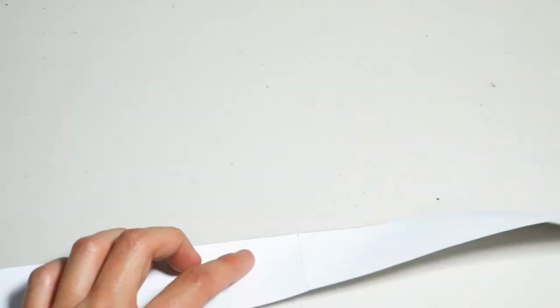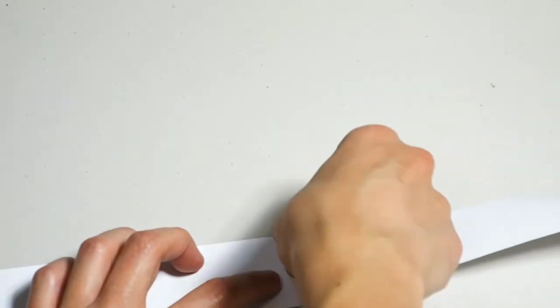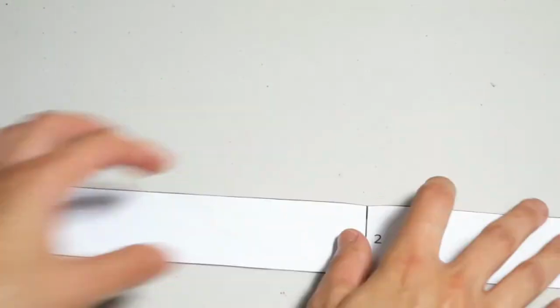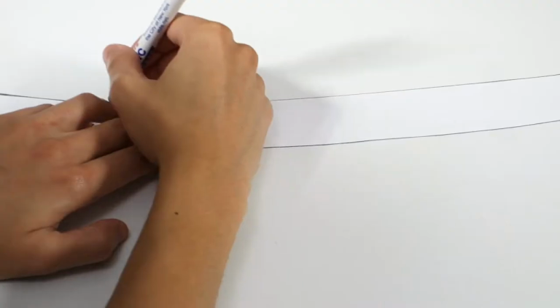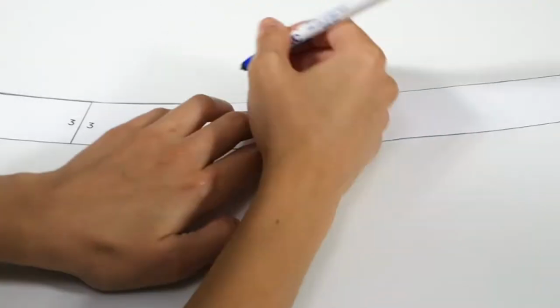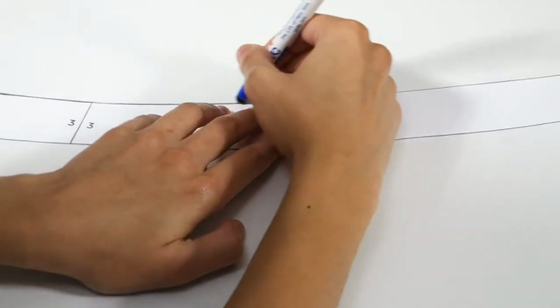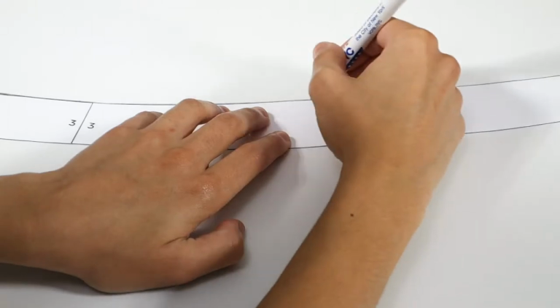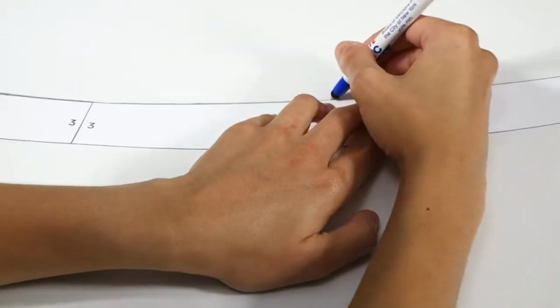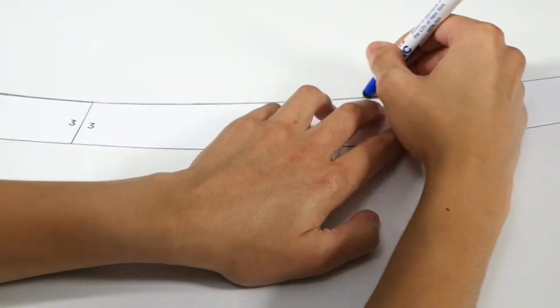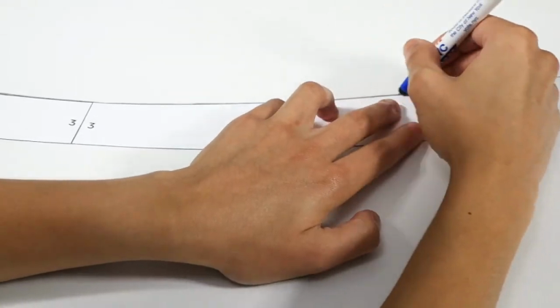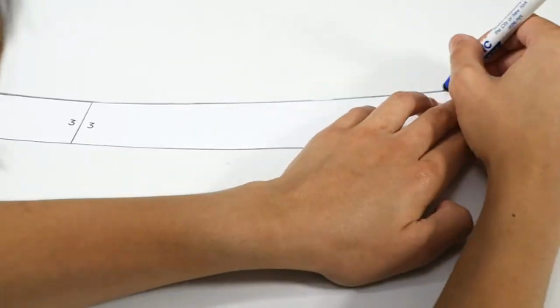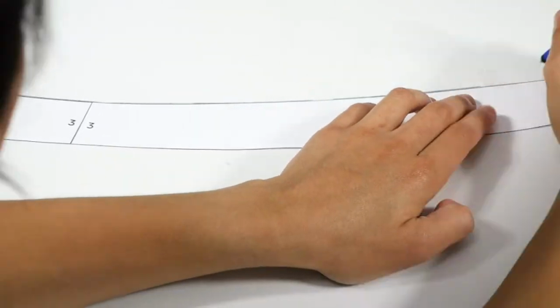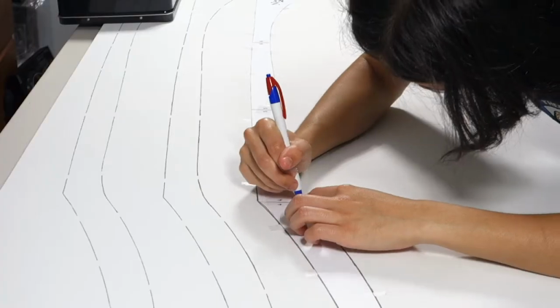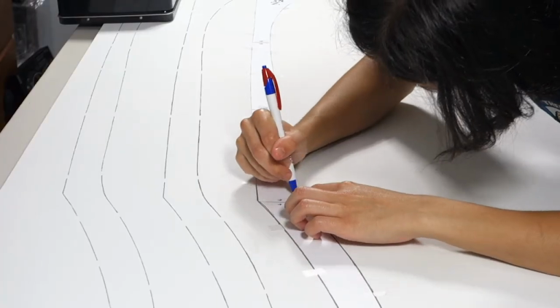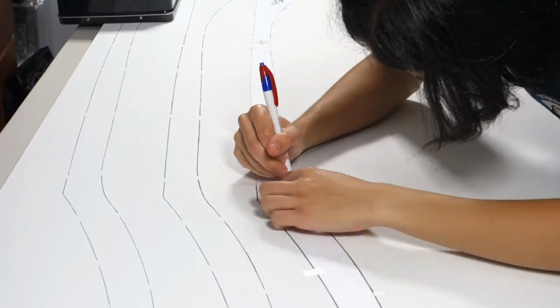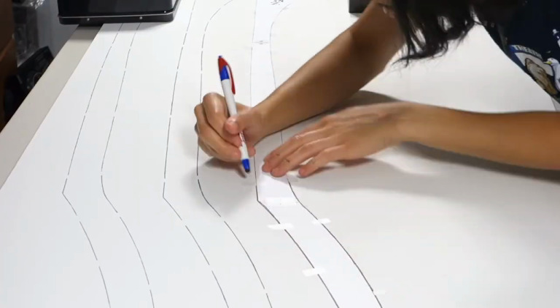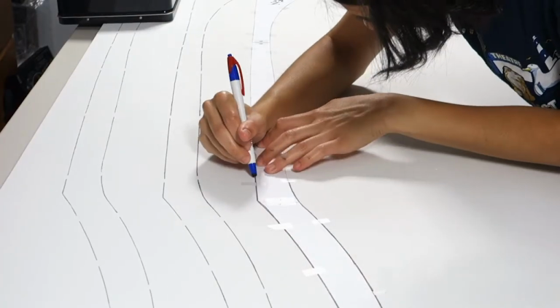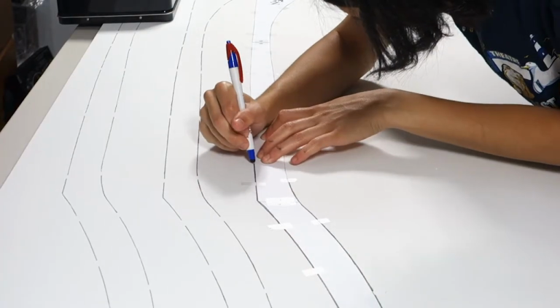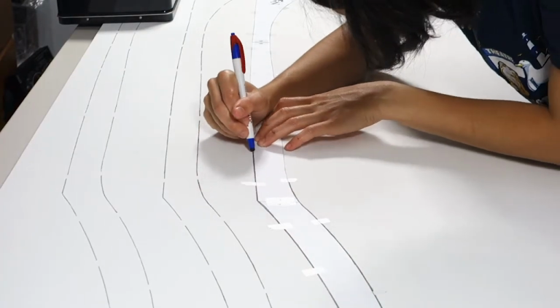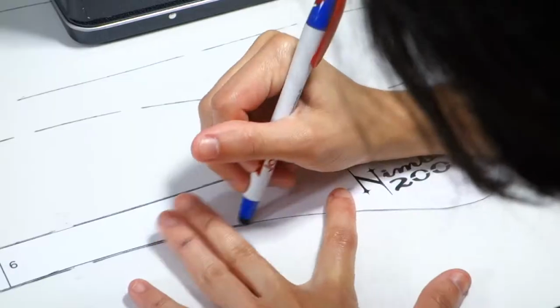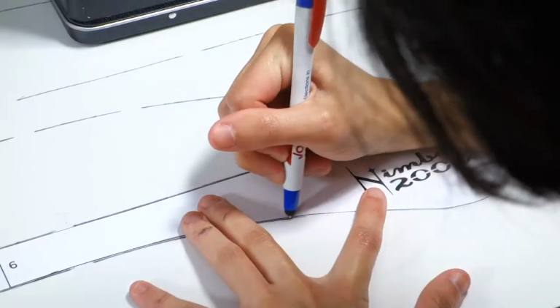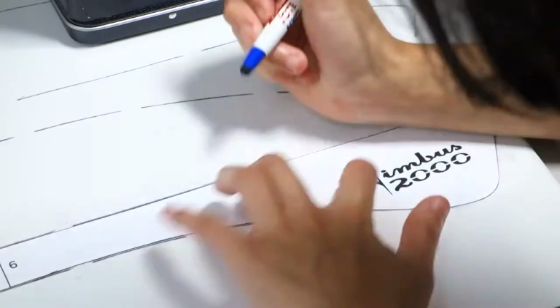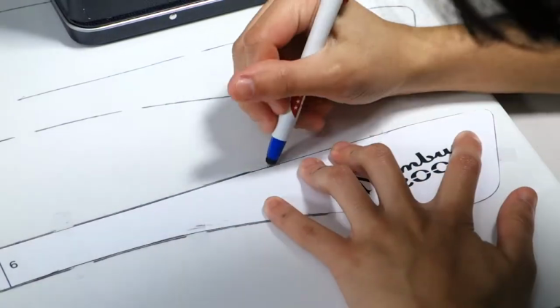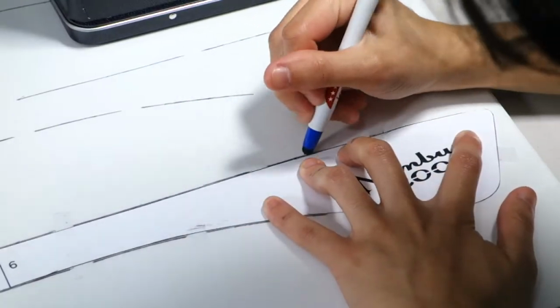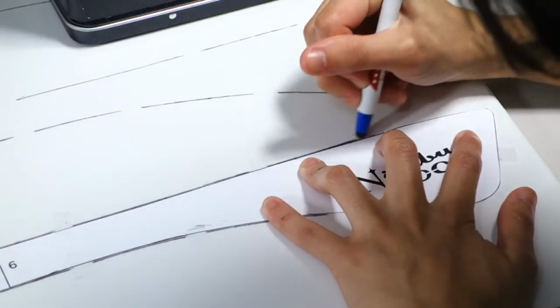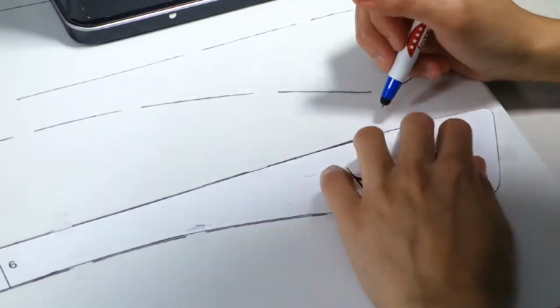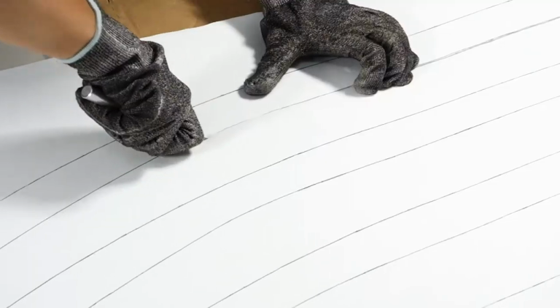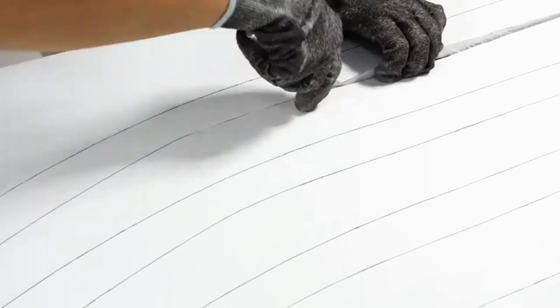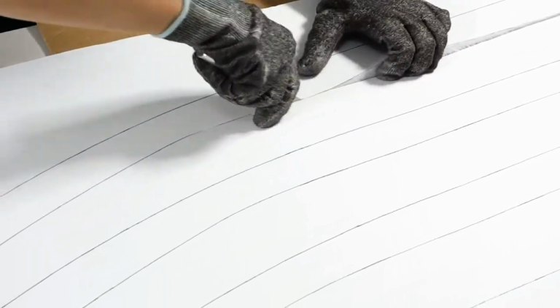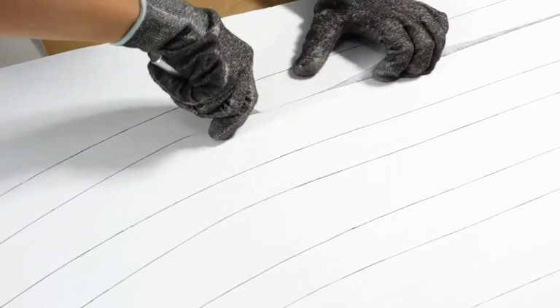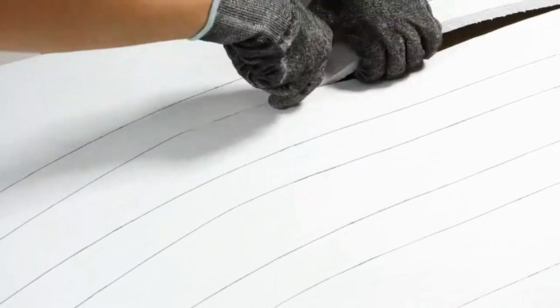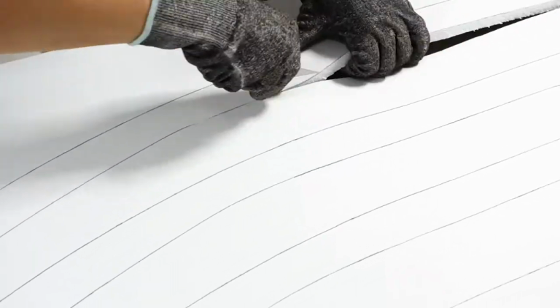Trace out the broomstick three times onto 12mm EVA foam. What I like to do is tape bits of the straight edges onto the foam so that it doesn't move. Take an X-Acto knife and cut out each stick.